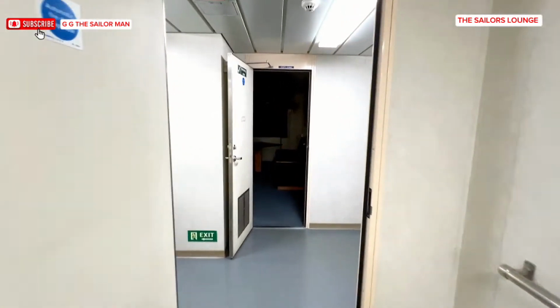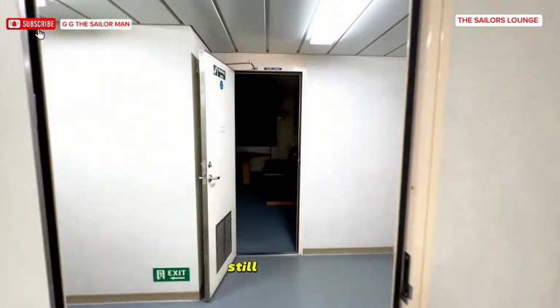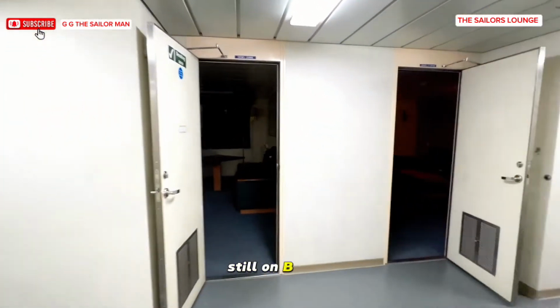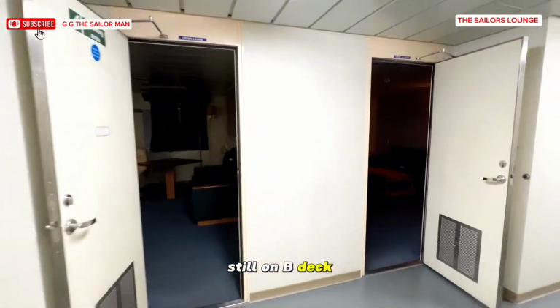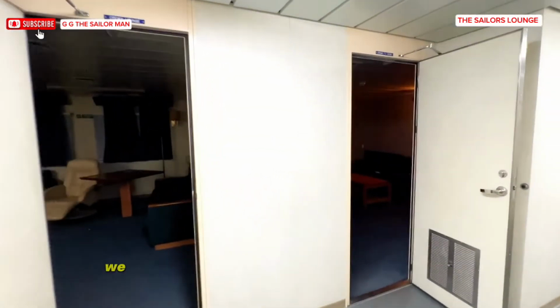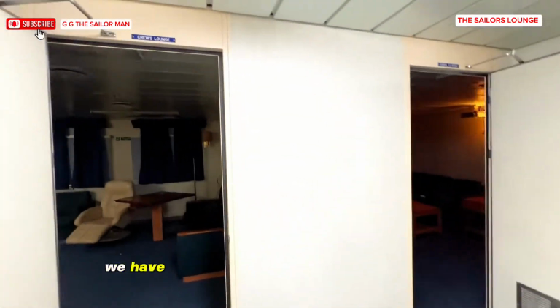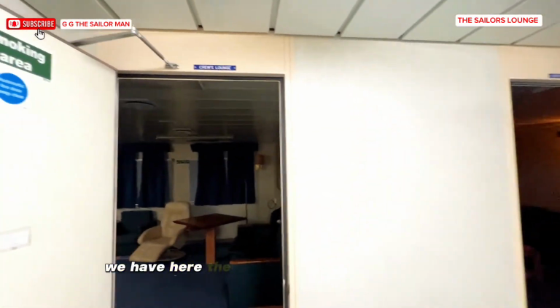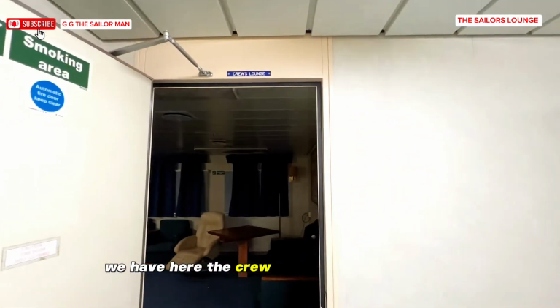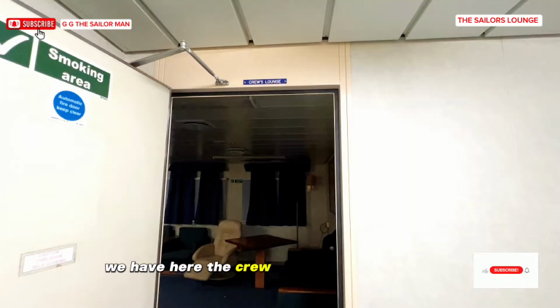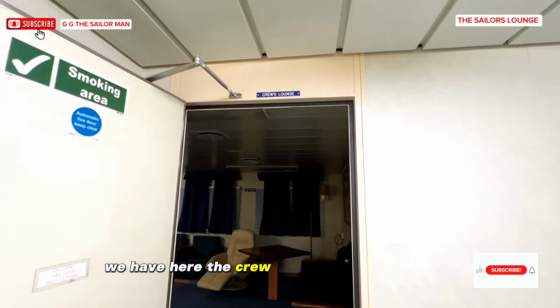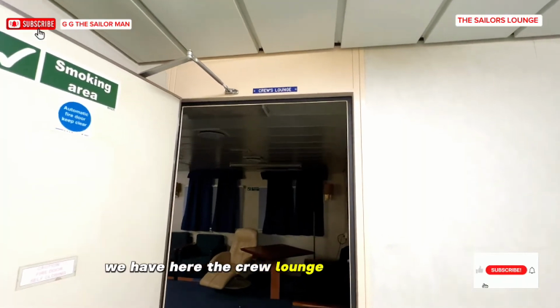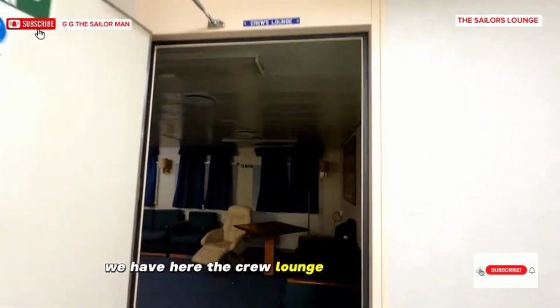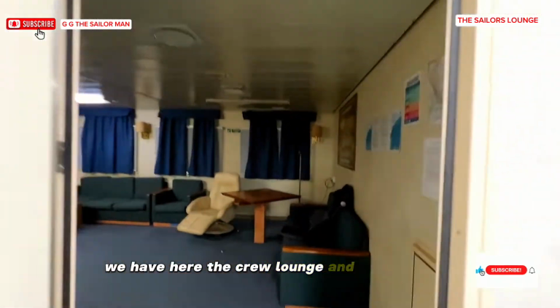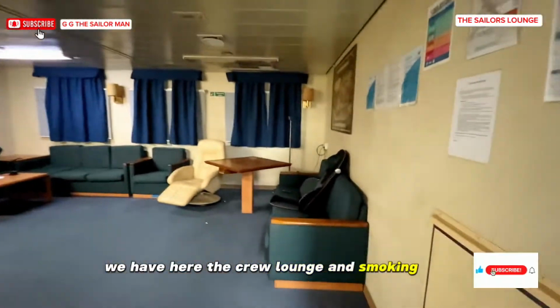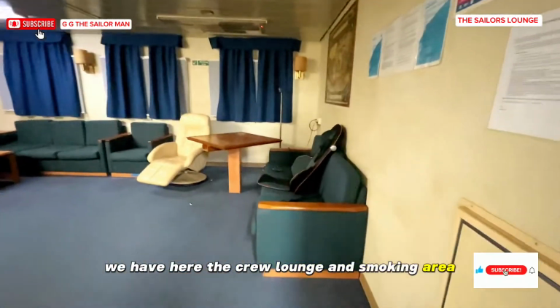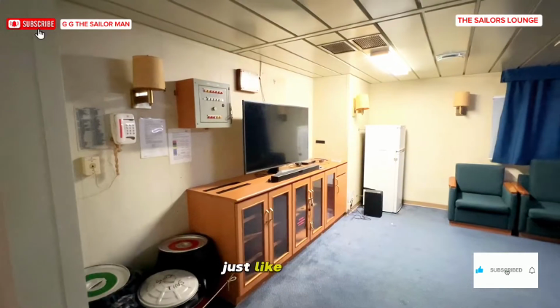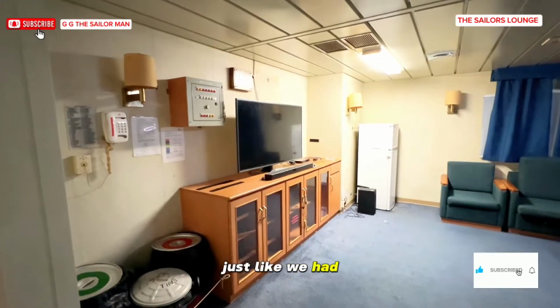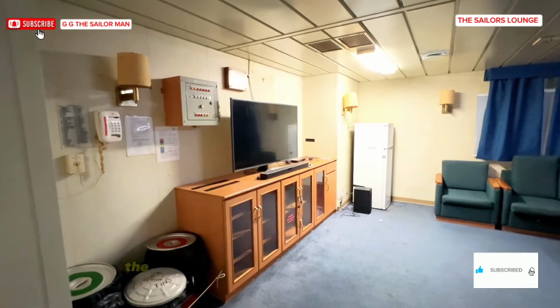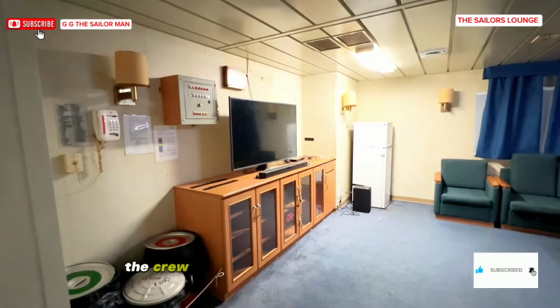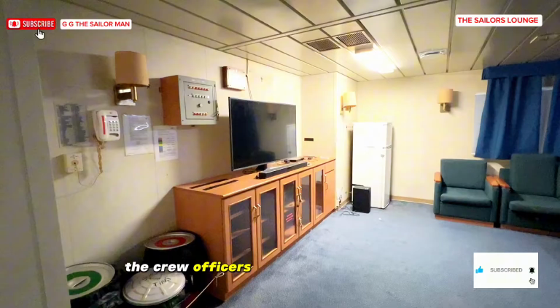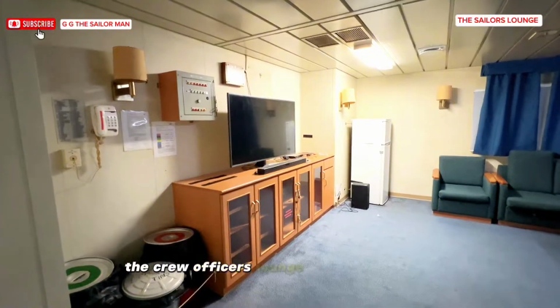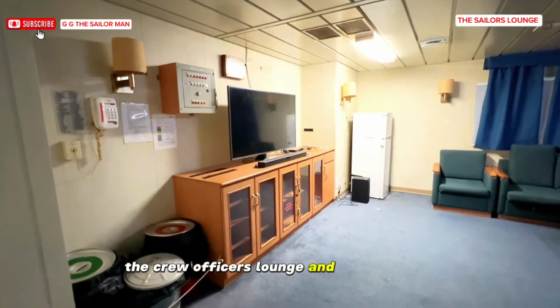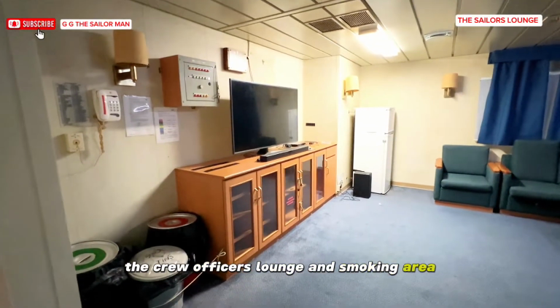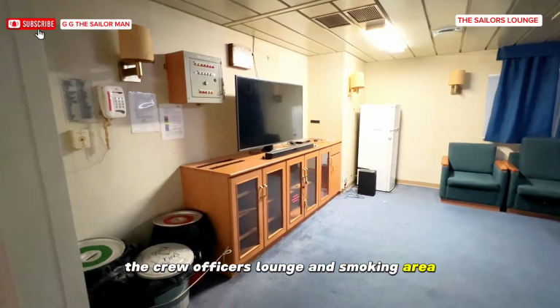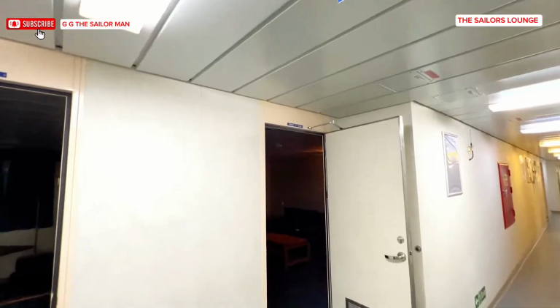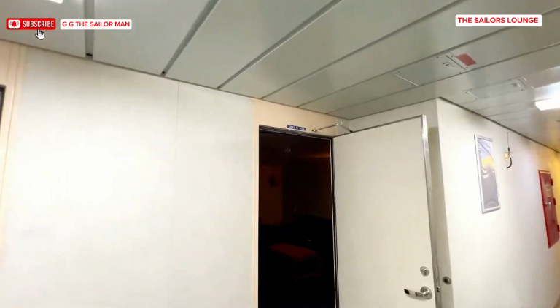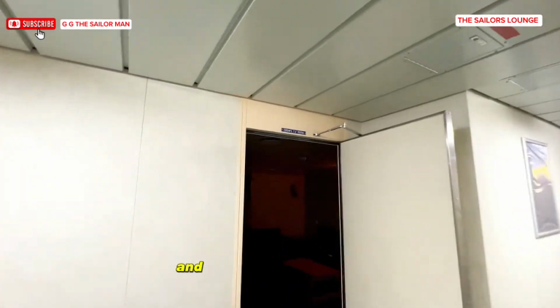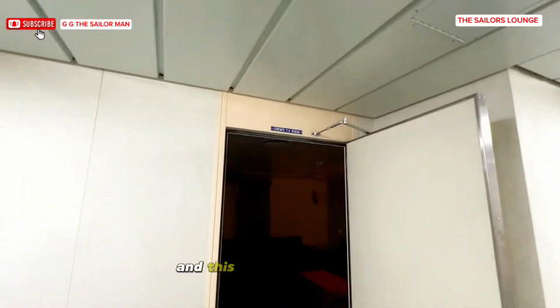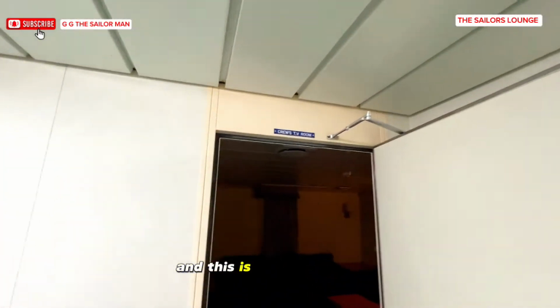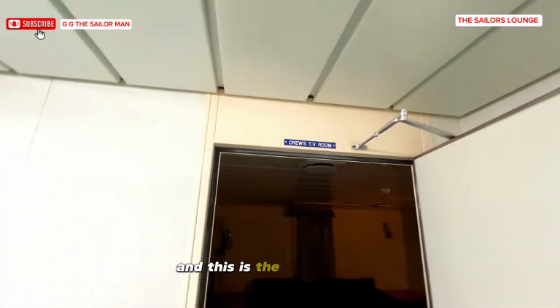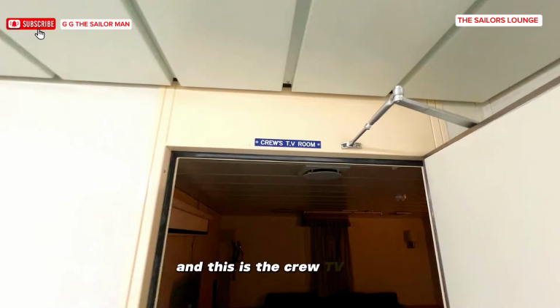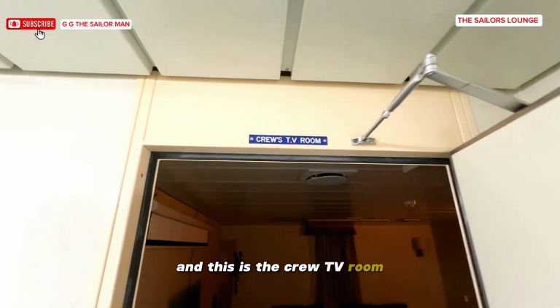Still on B deck, we have the crew lounge and smoking area, just like we had the officers' lounge and smoking area. And this is the crew TV room.